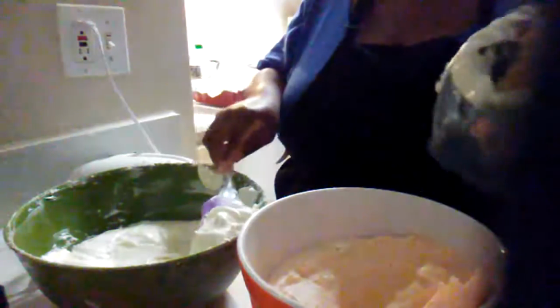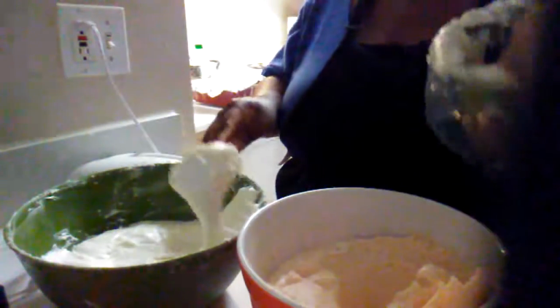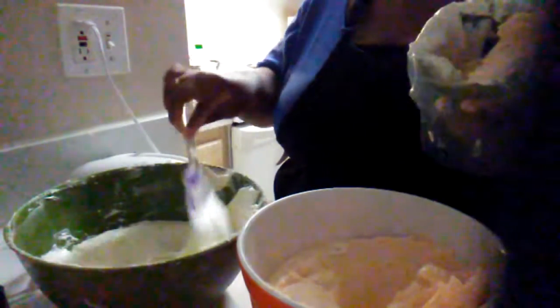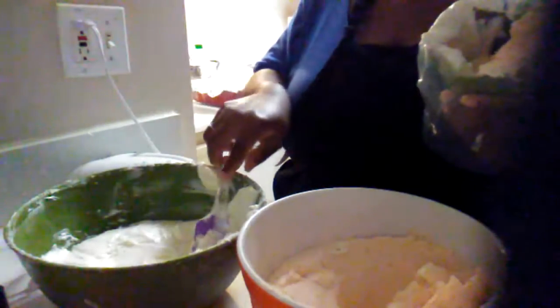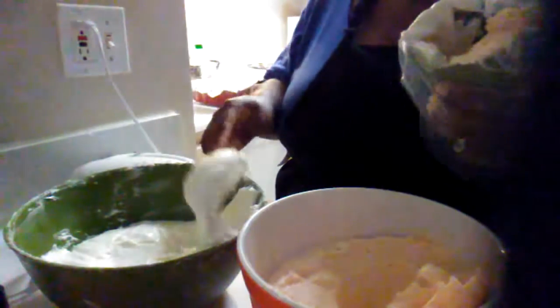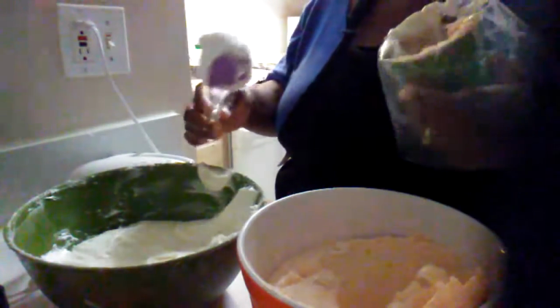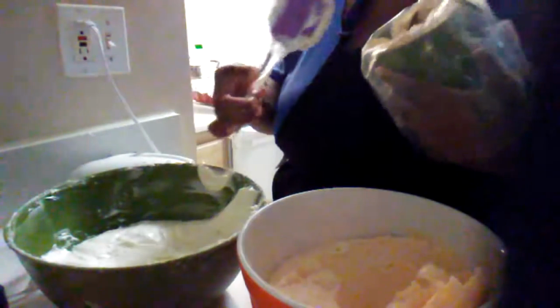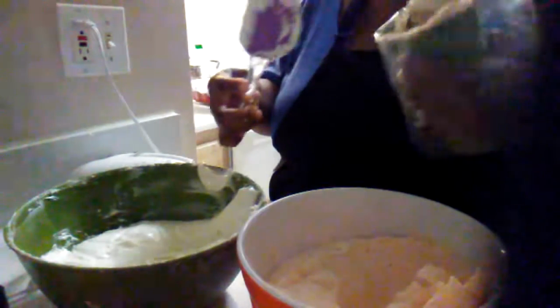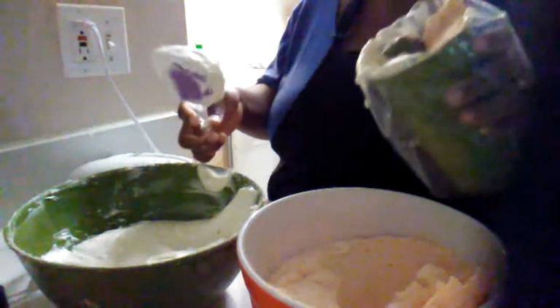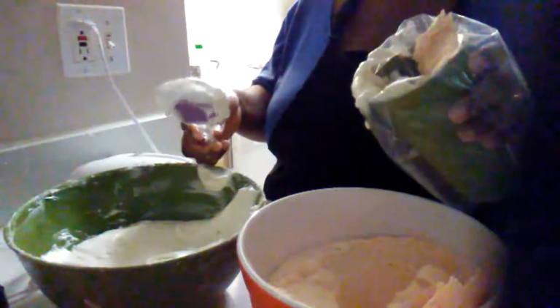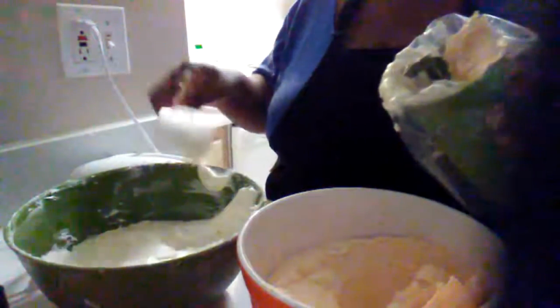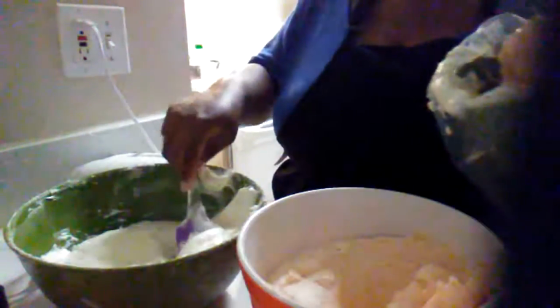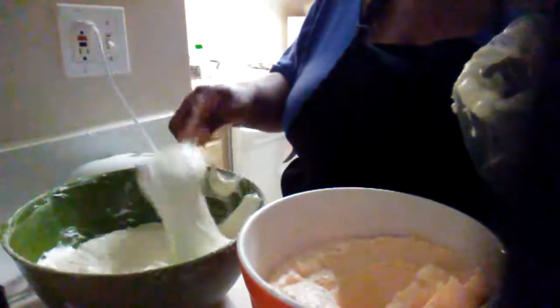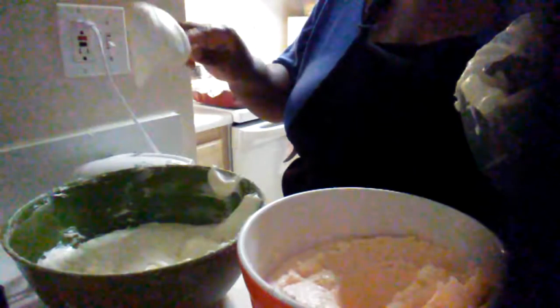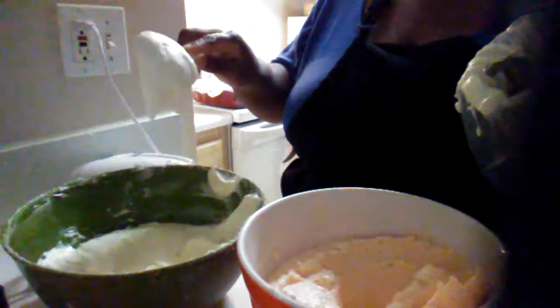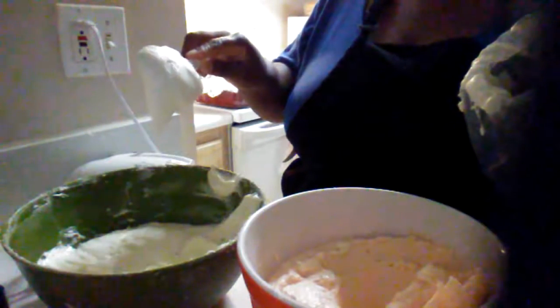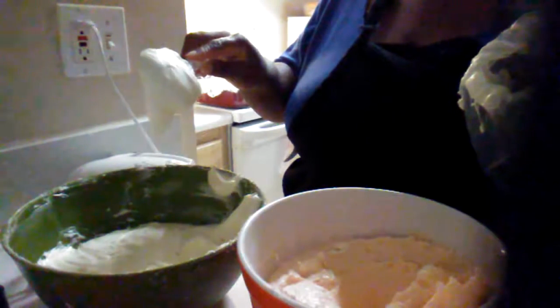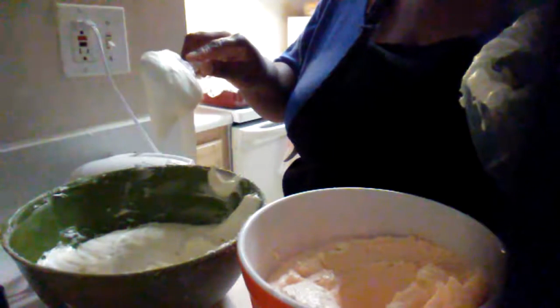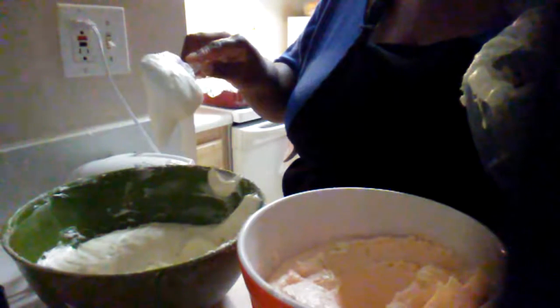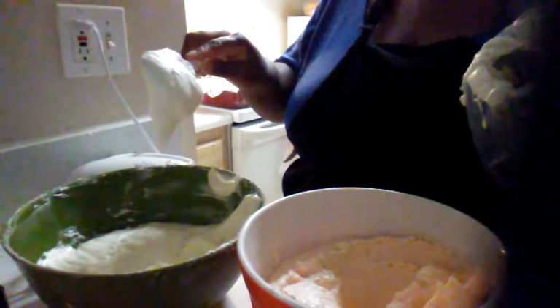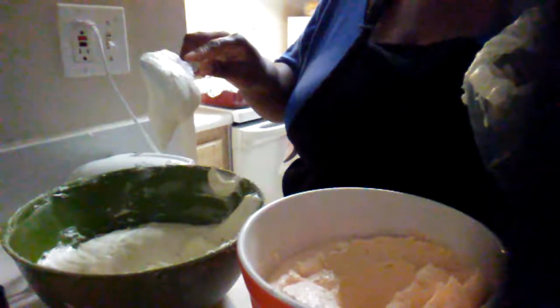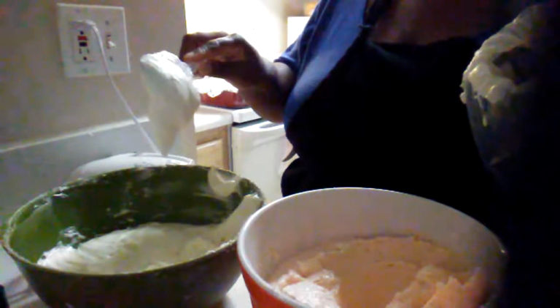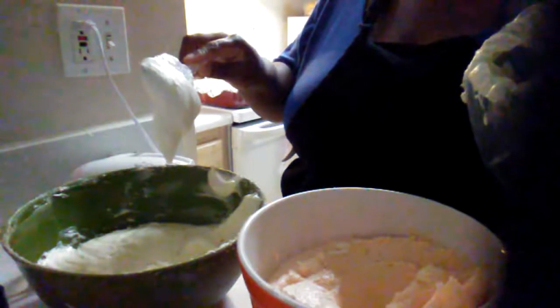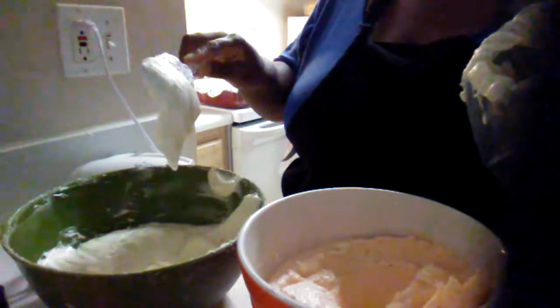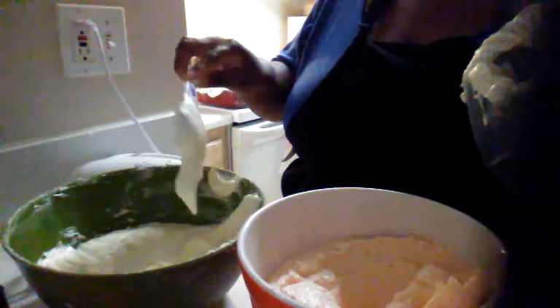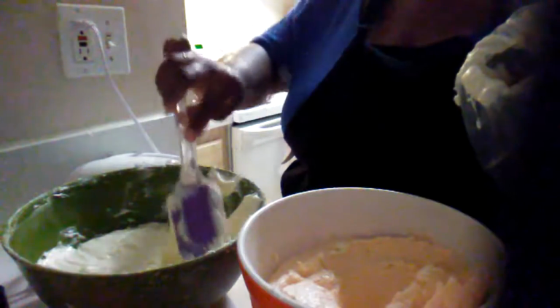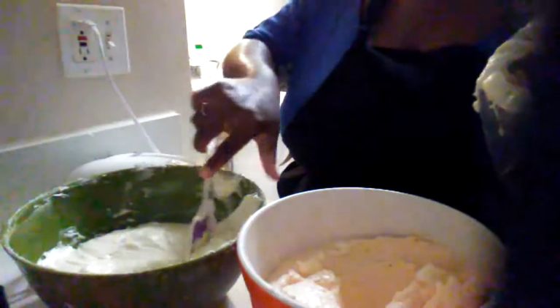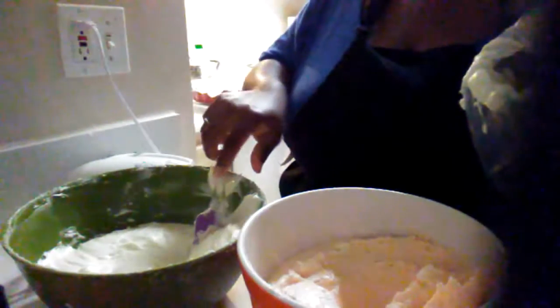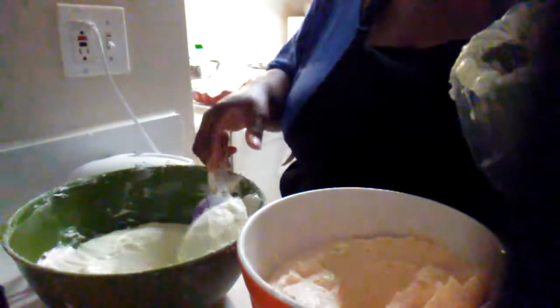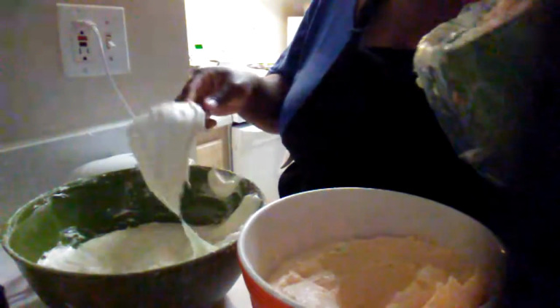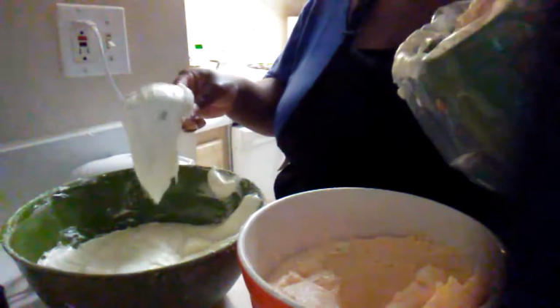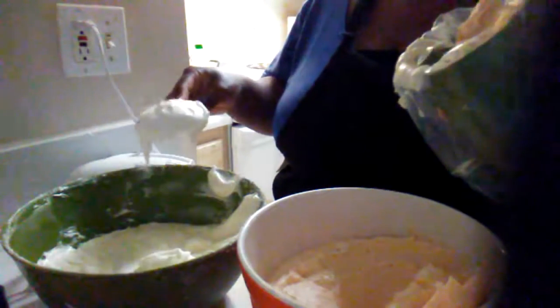If you find that your icing is too thin — if it's not stiff, see how this one just falls down off the spoon — you can put it in the refrigerator for 15 minutes.